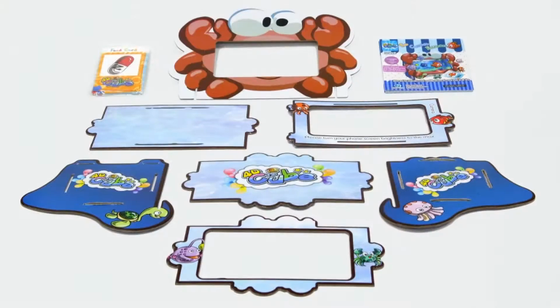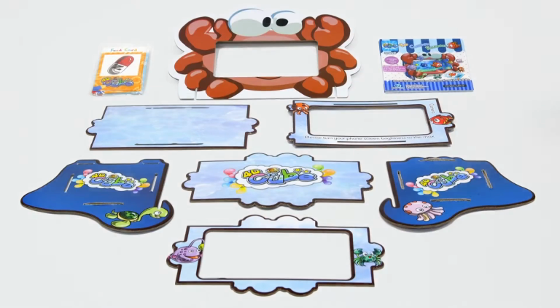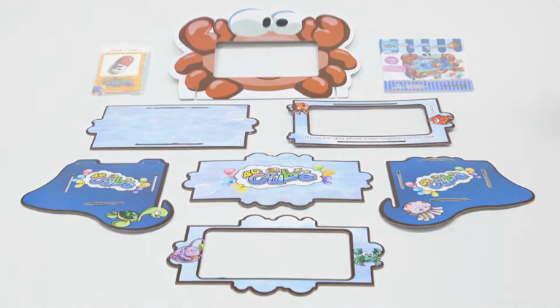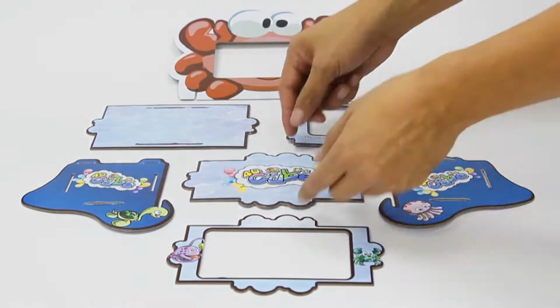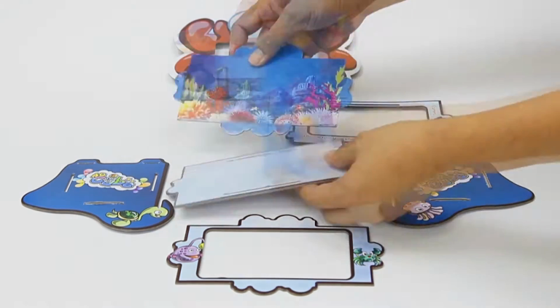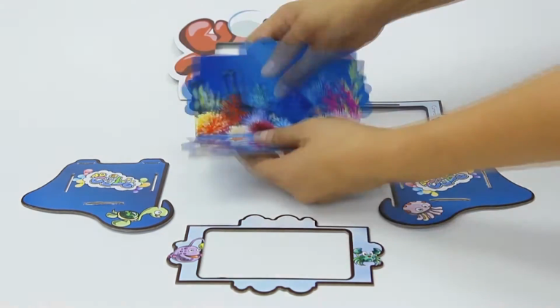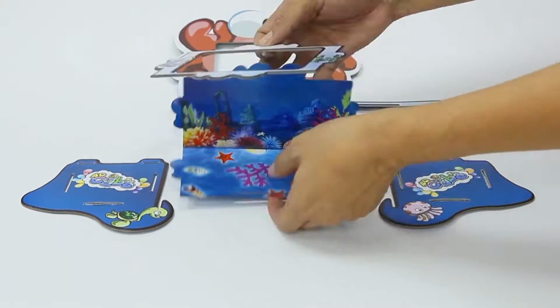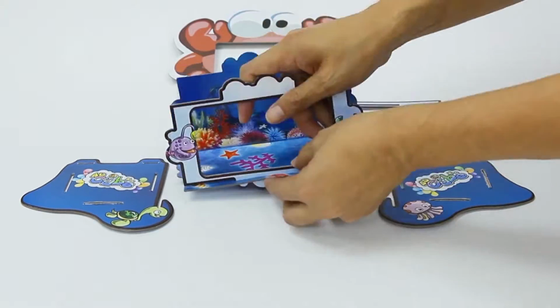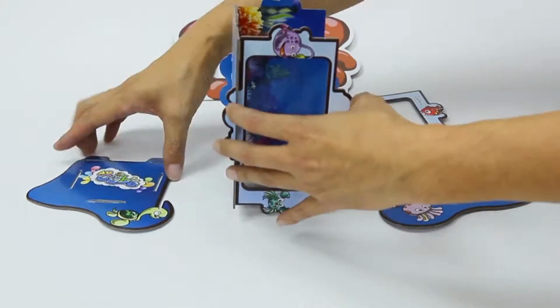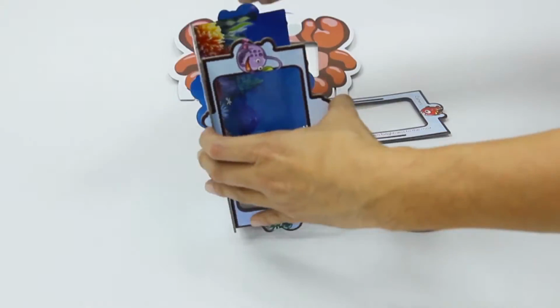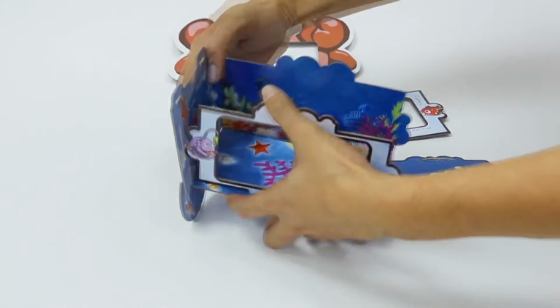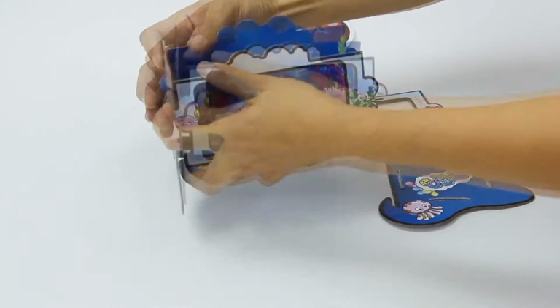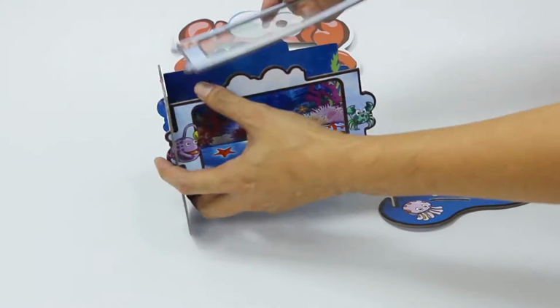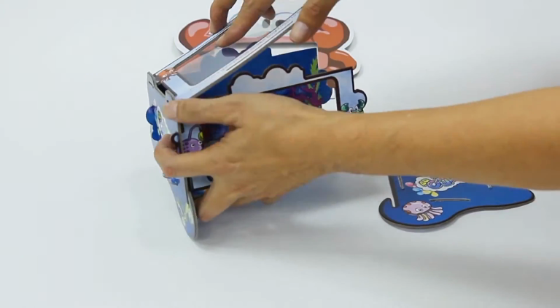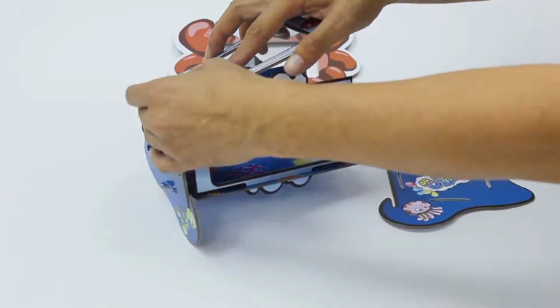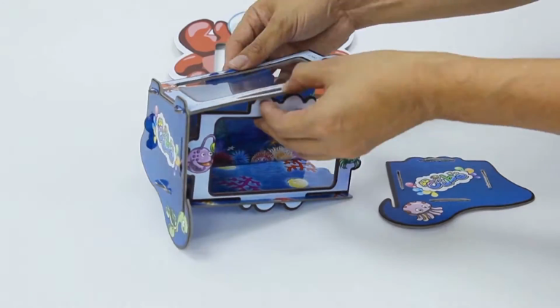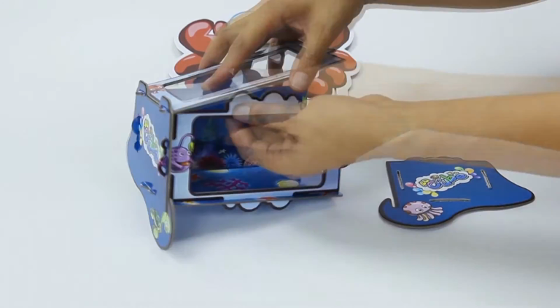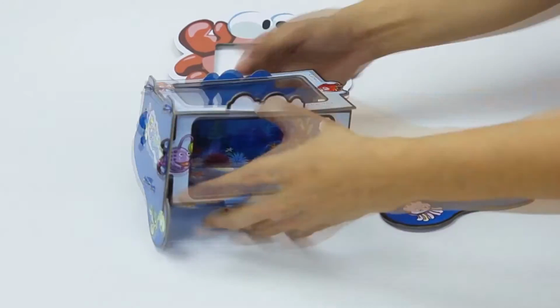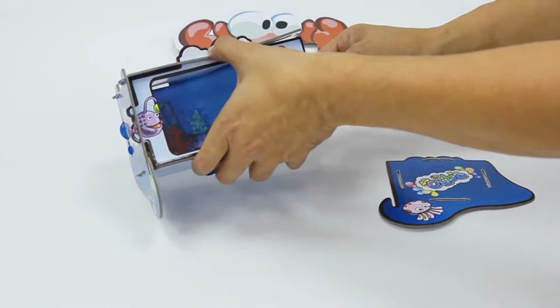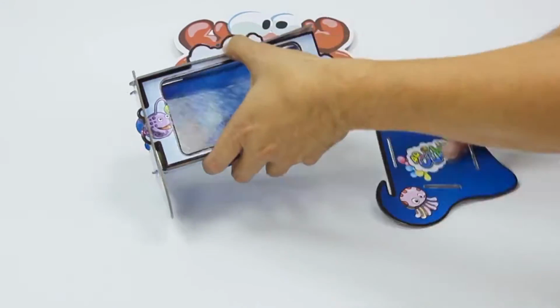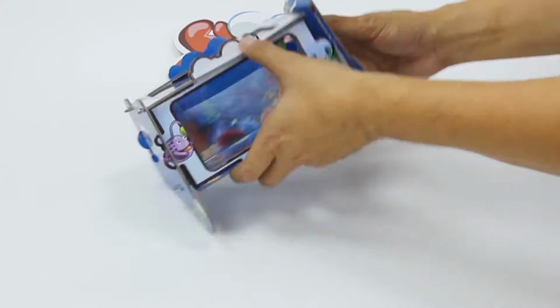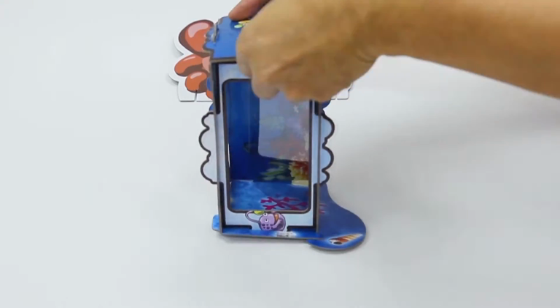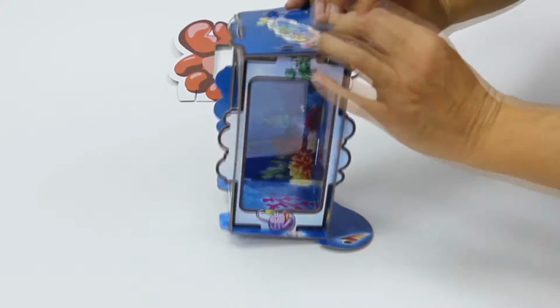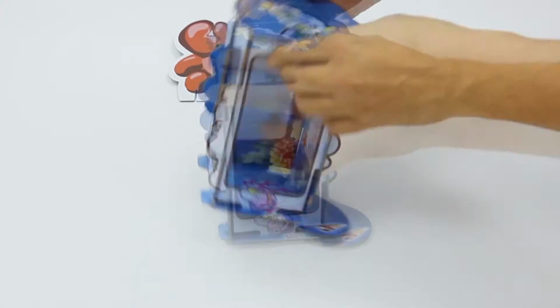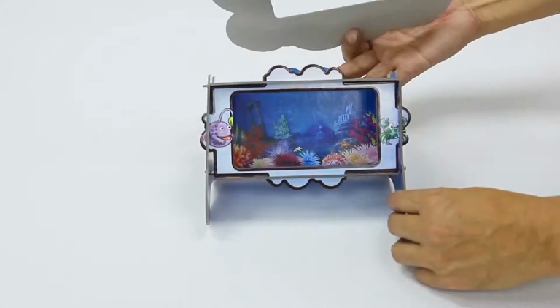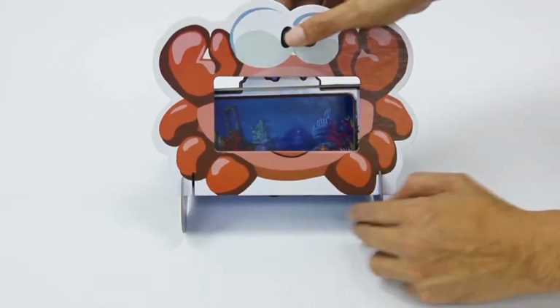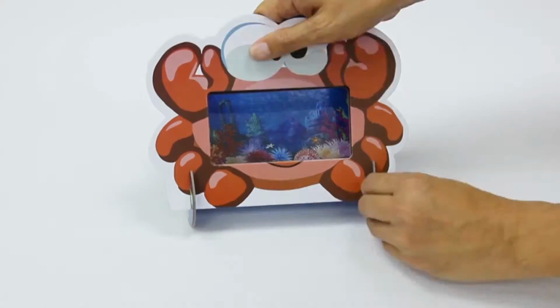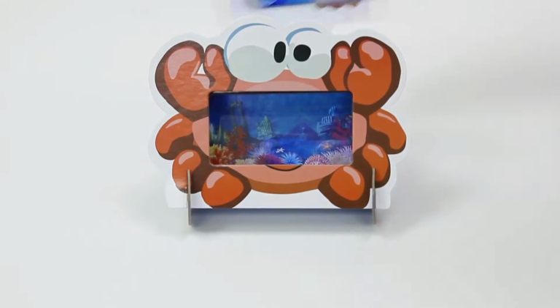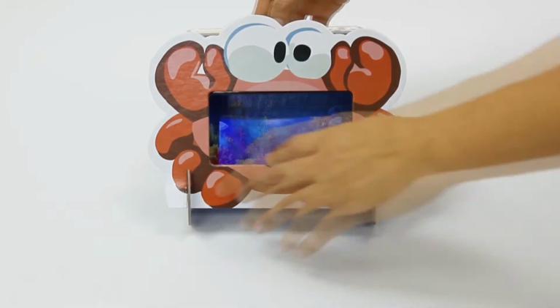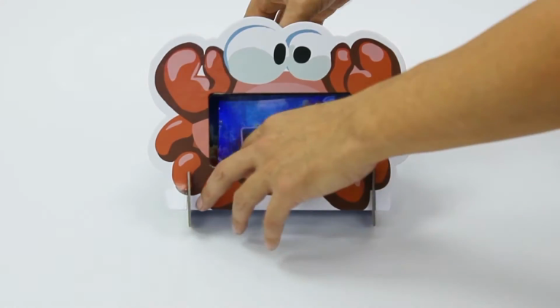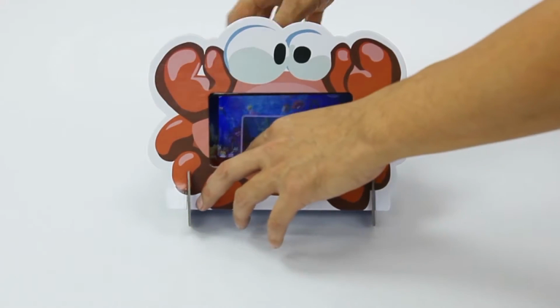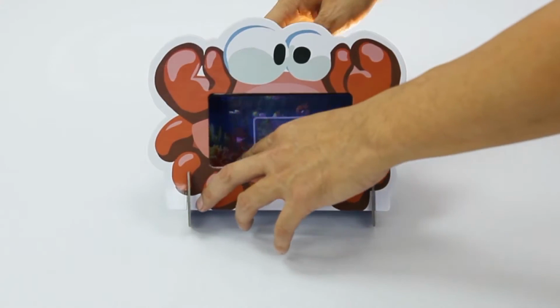Let's go see how to create a magical underwater world! In less than 20 seconds, you can create whatever you want, just like that!